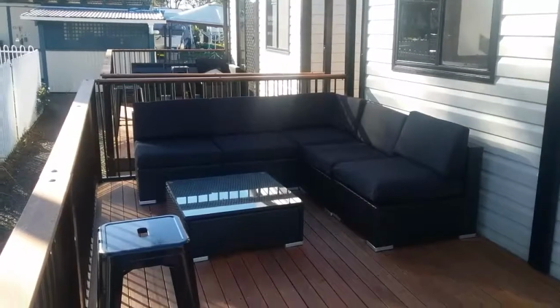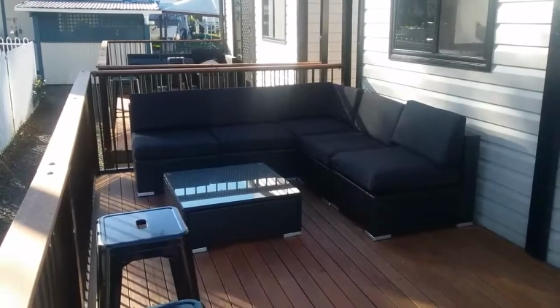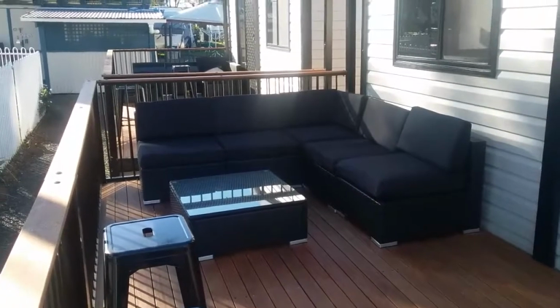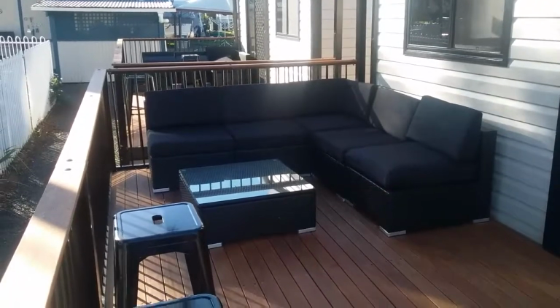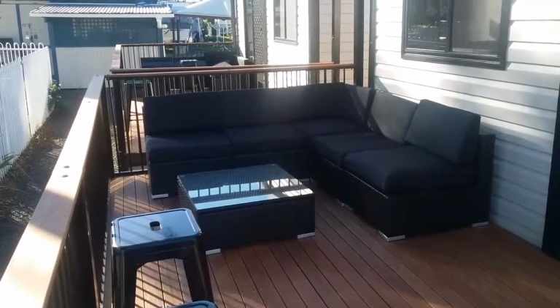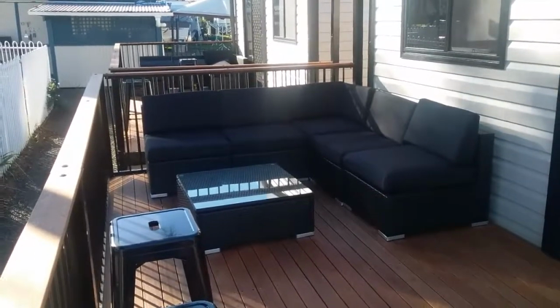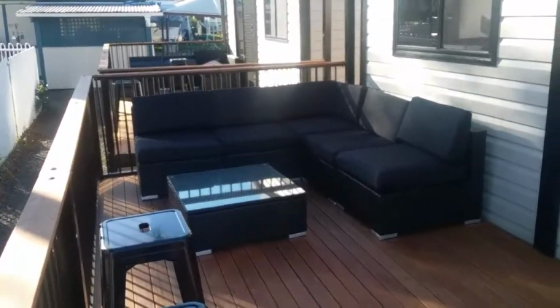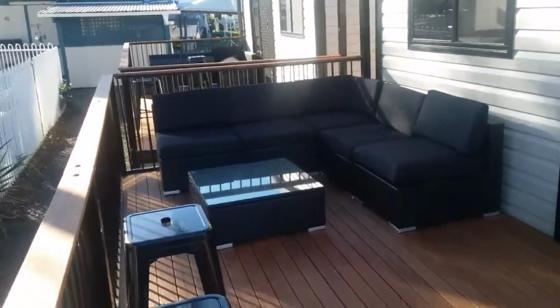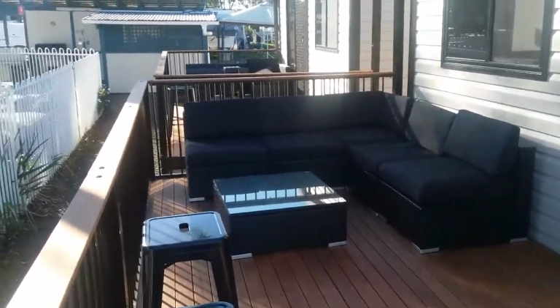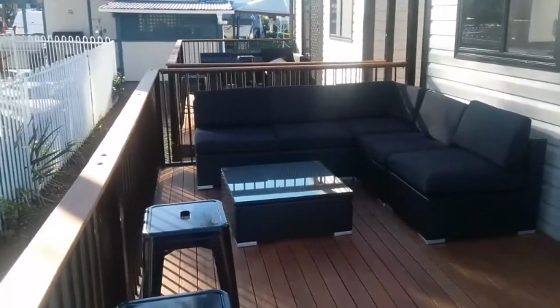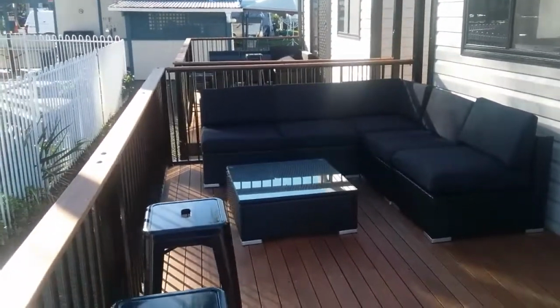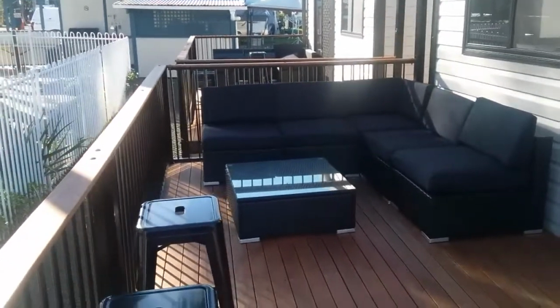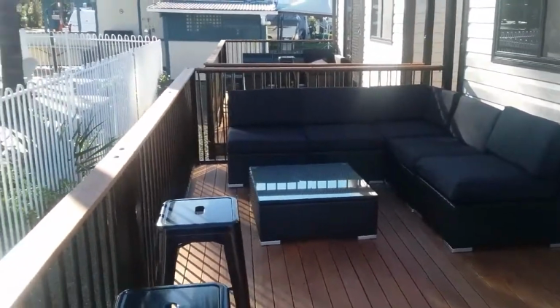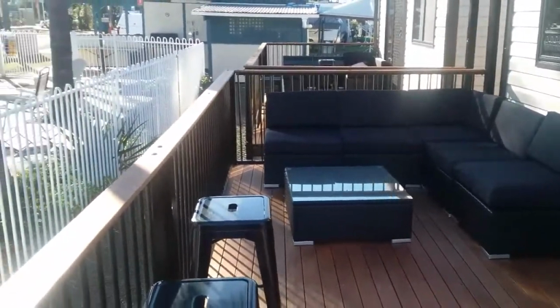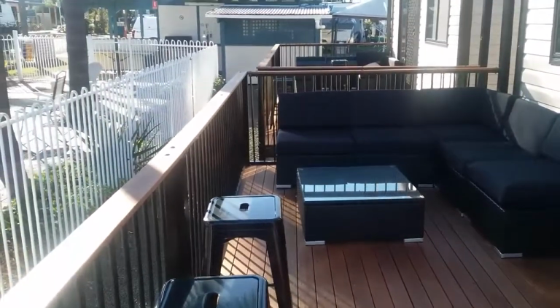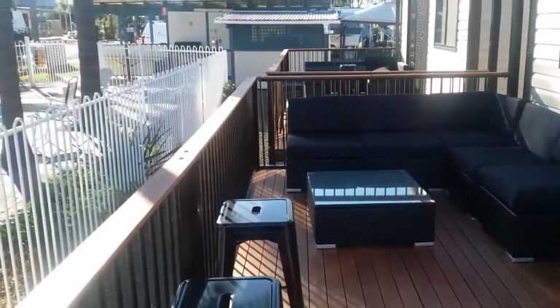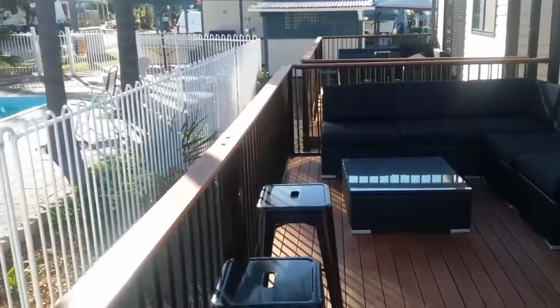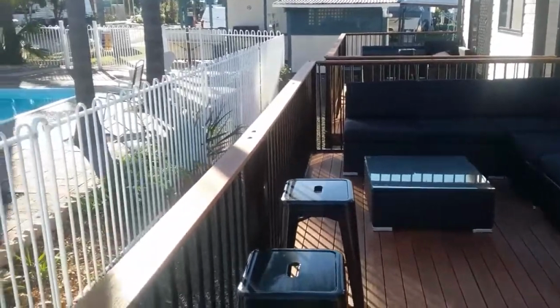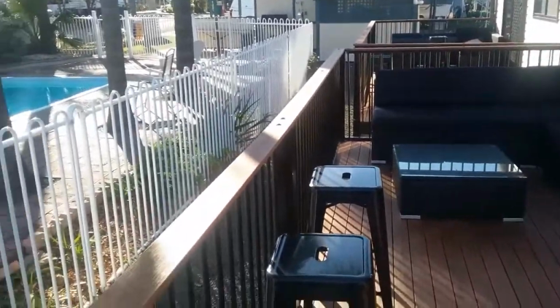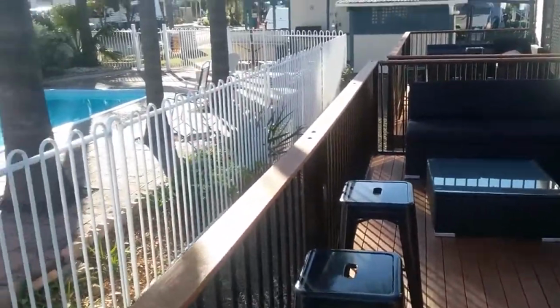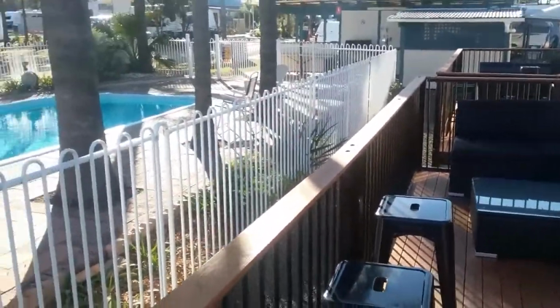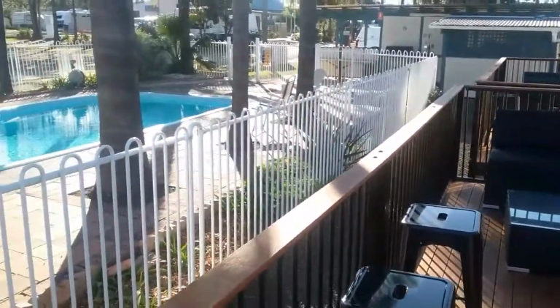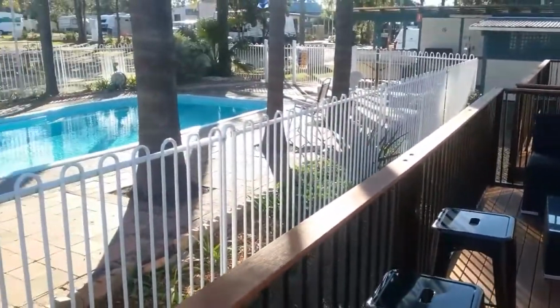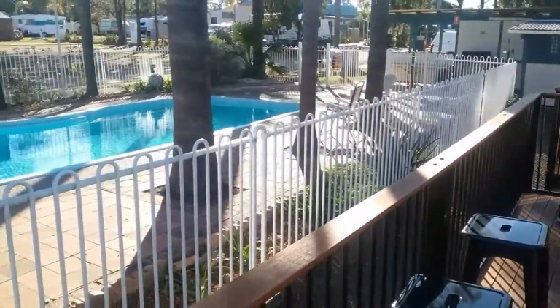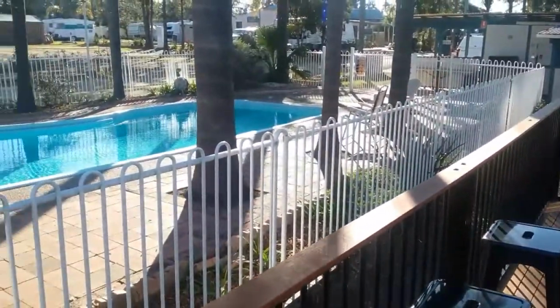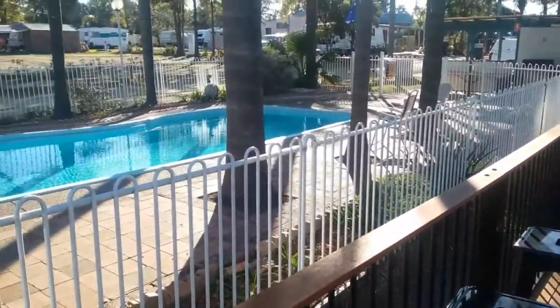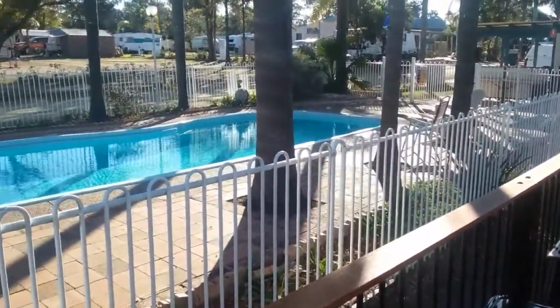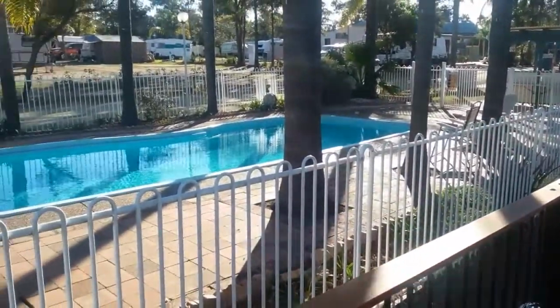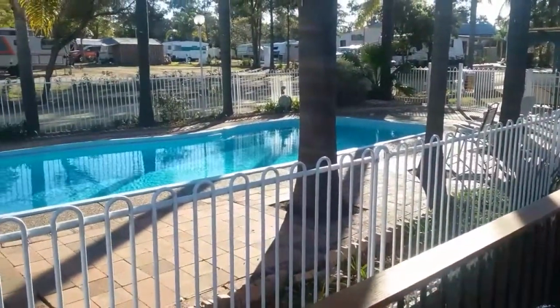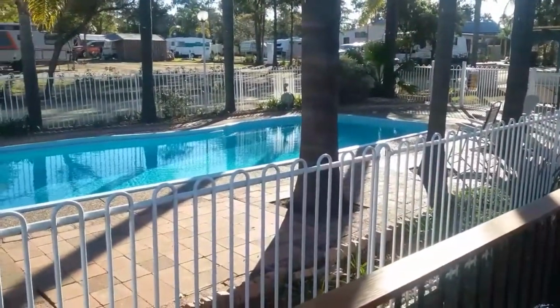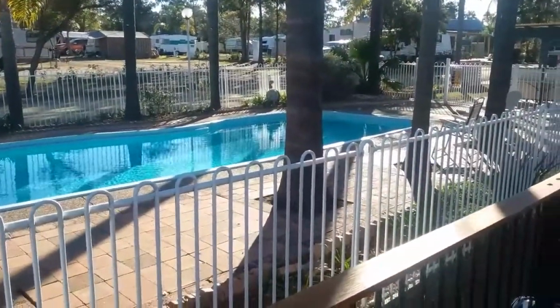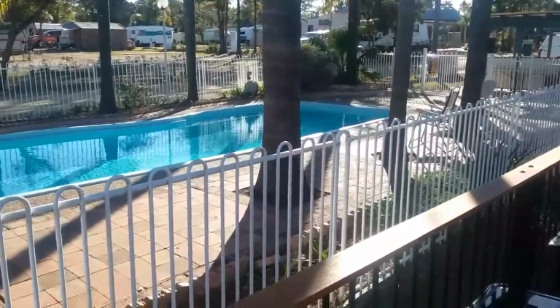Welcome to Wine Country Tourist Park Cabins. Our cabins have two bedrooms which are queen-sized, and a large deck out the front which faces onto our pool area.